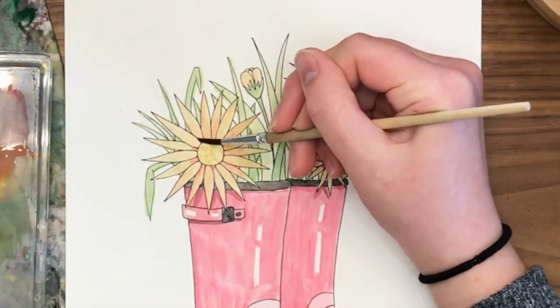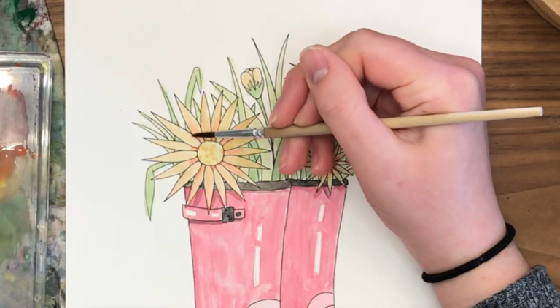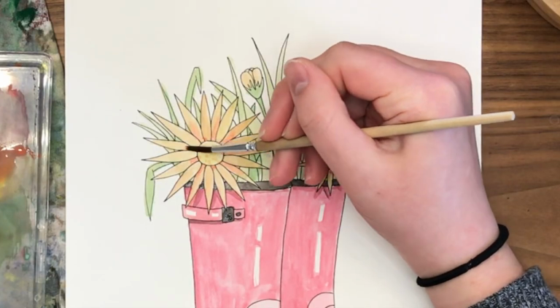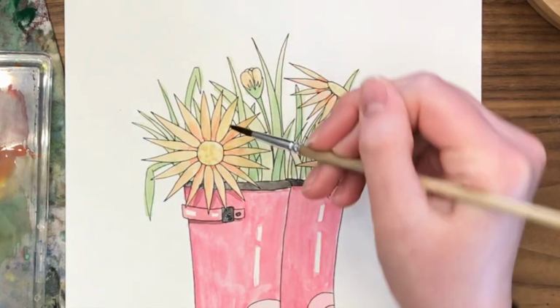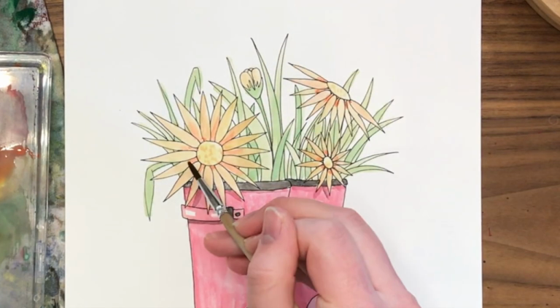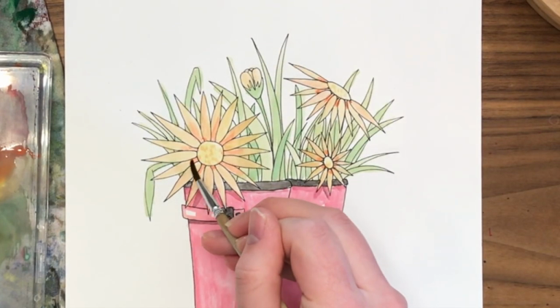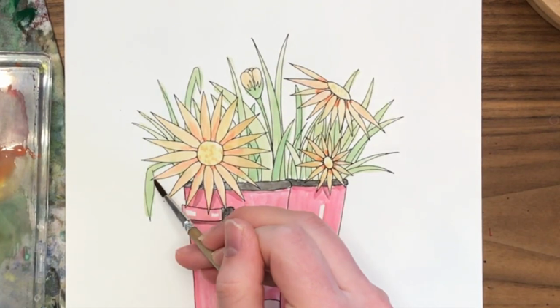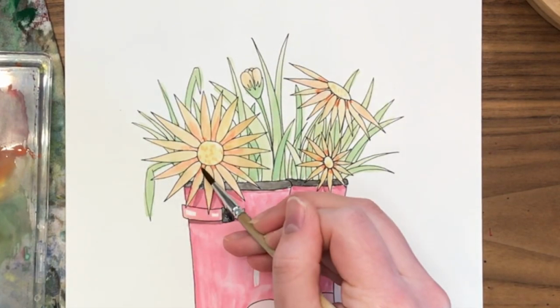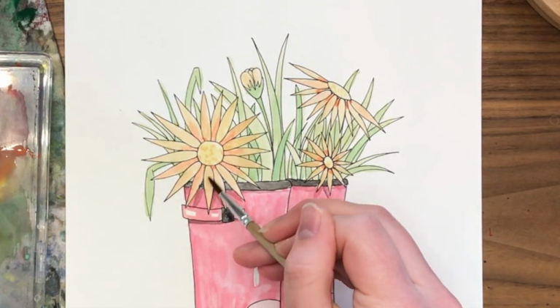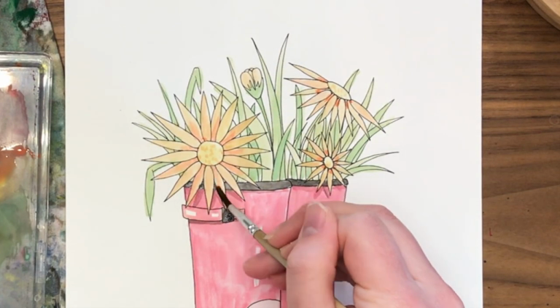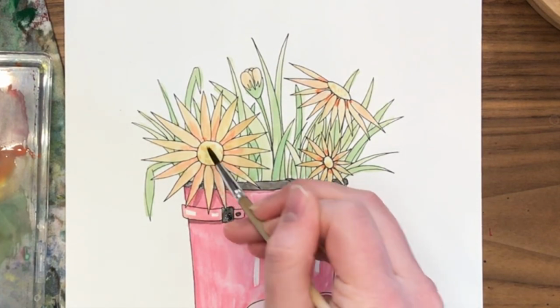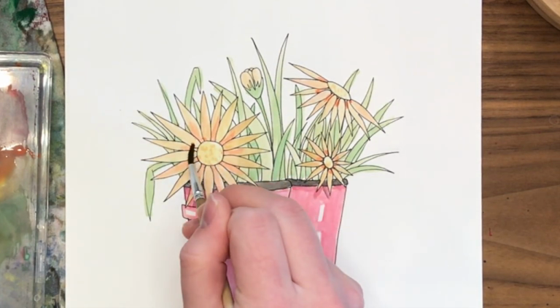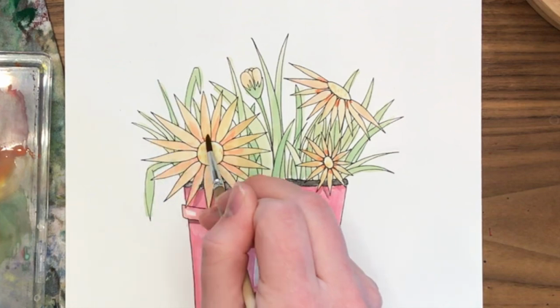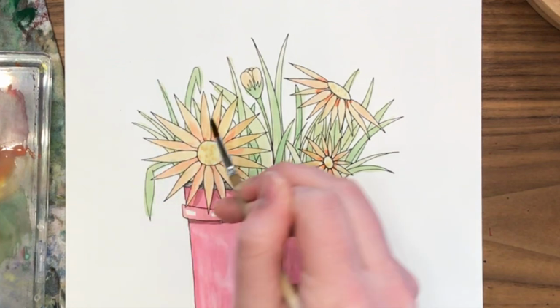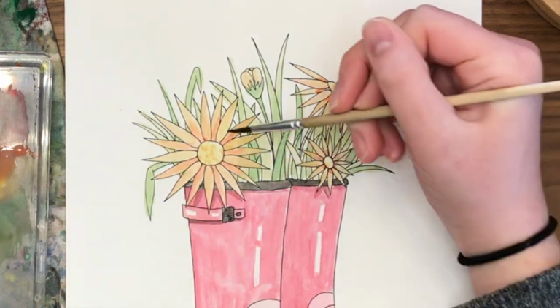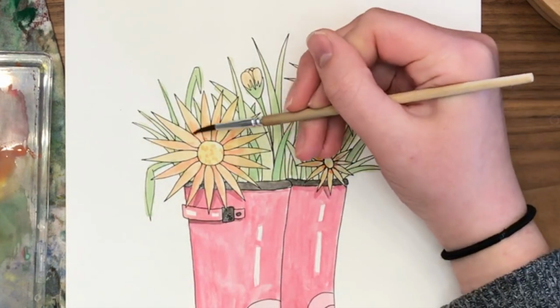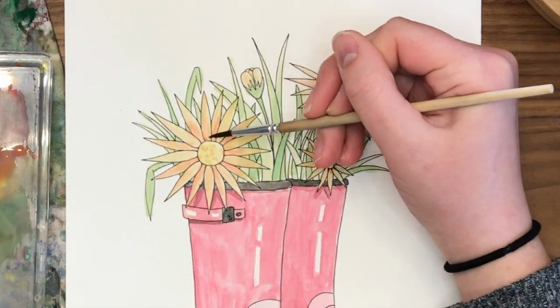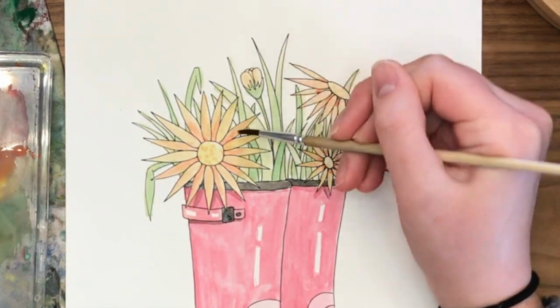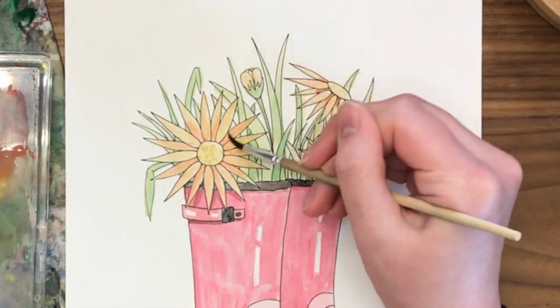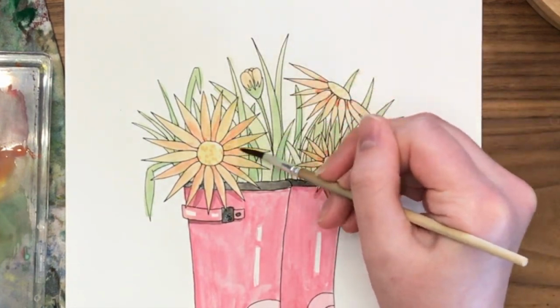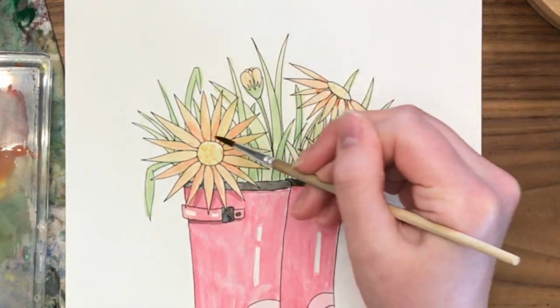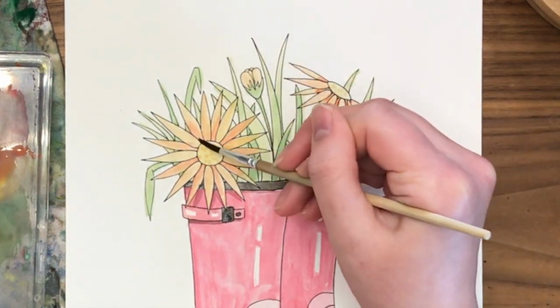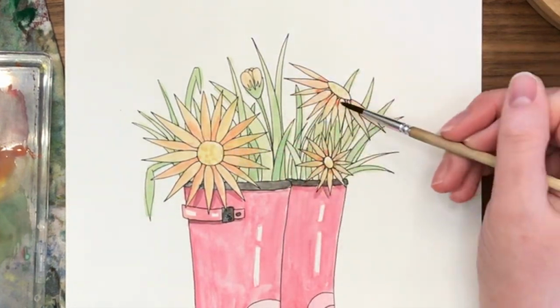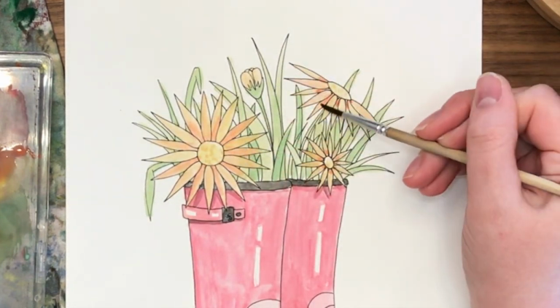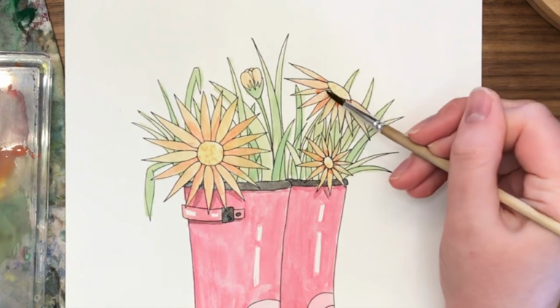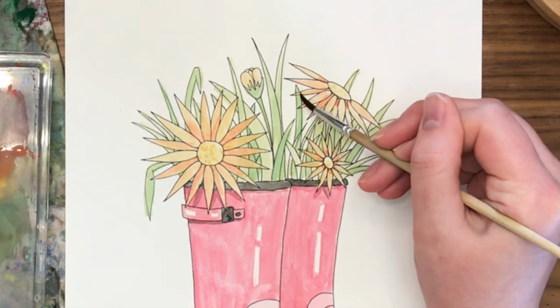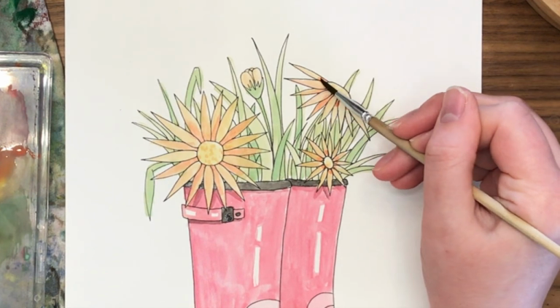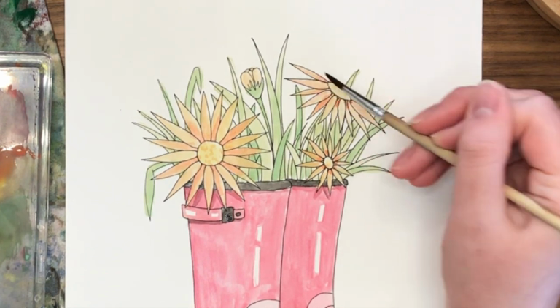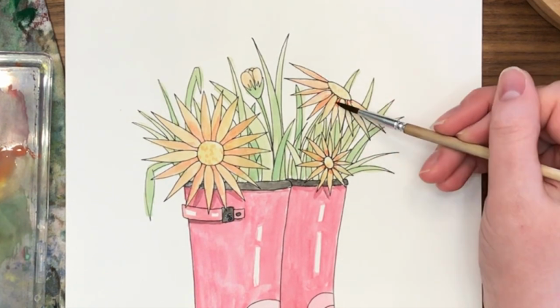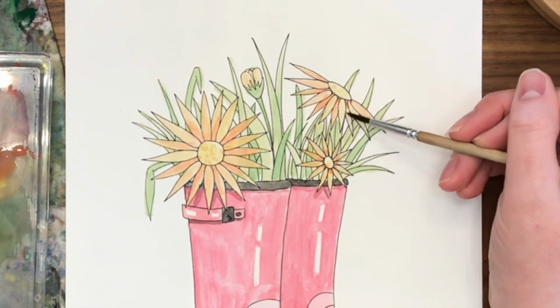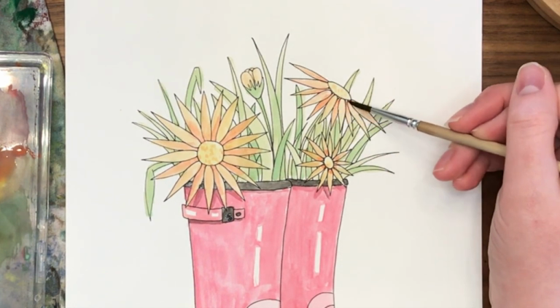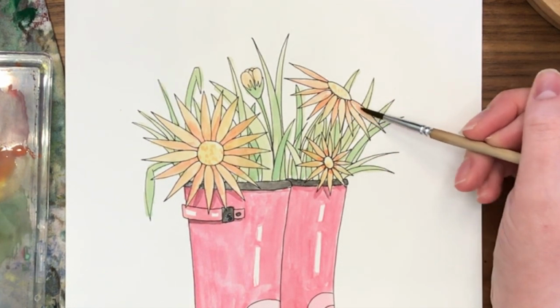If you want to create more form, you can make petals that look like they're further back a little bit darker by adding a second layer or a more opaque mix of color. That creates variation in your petals if that's something you want.